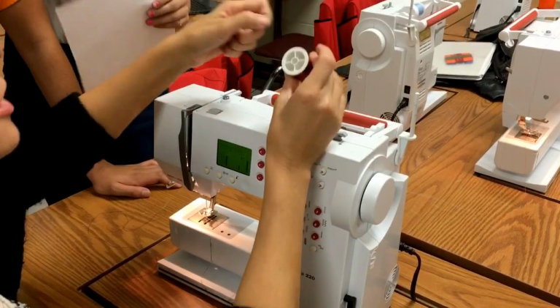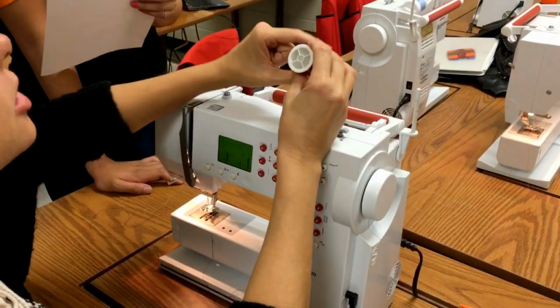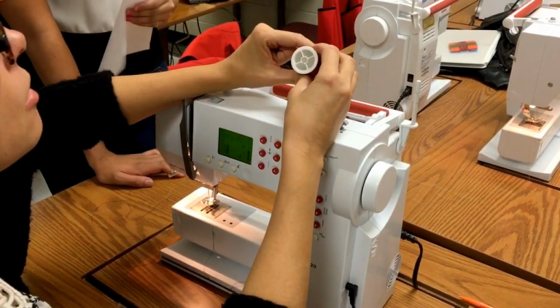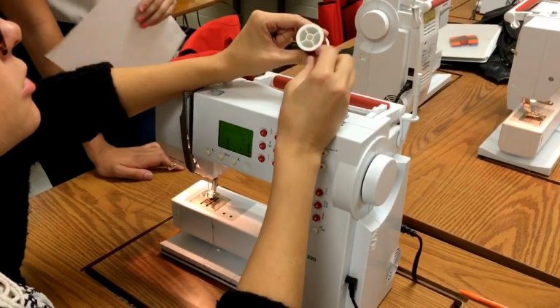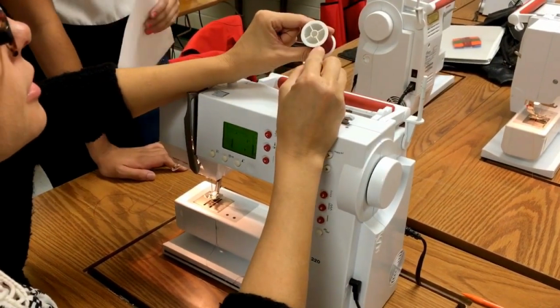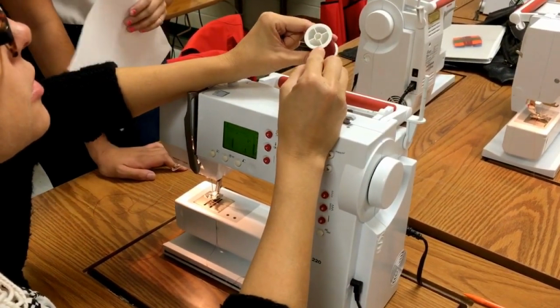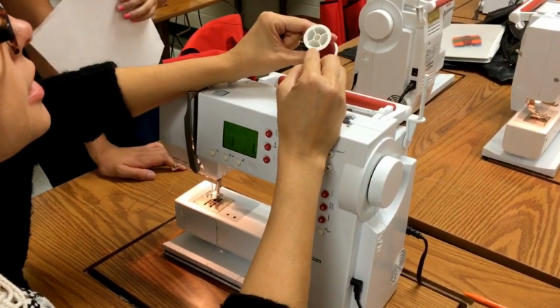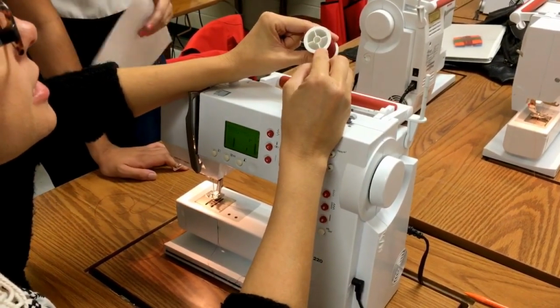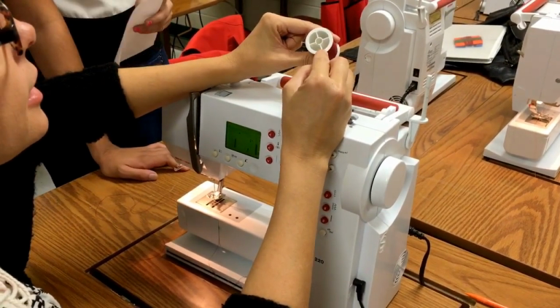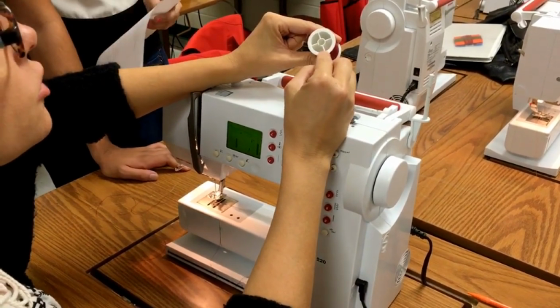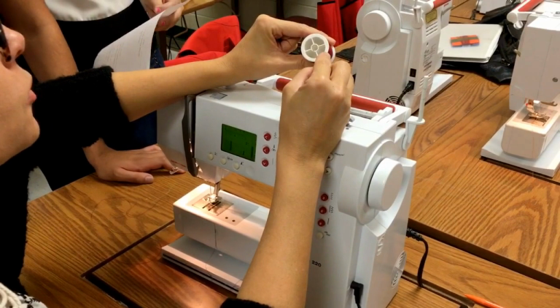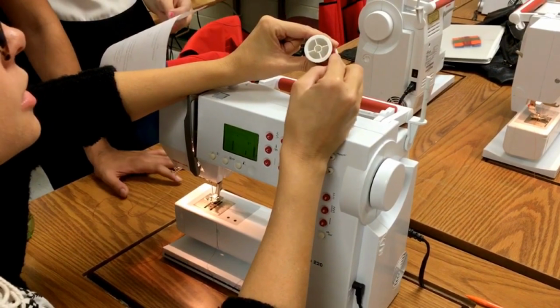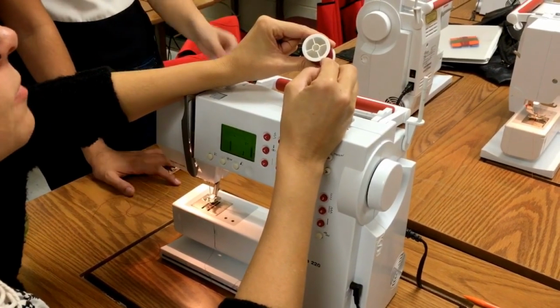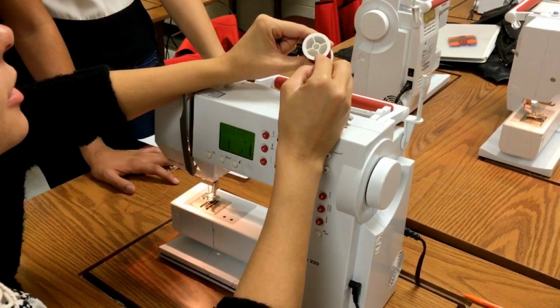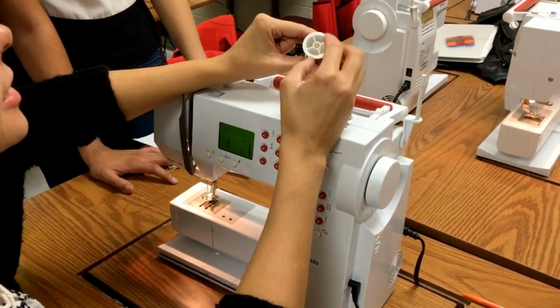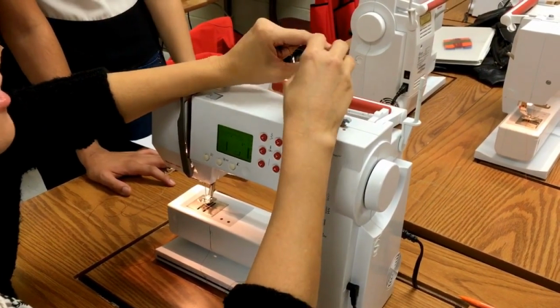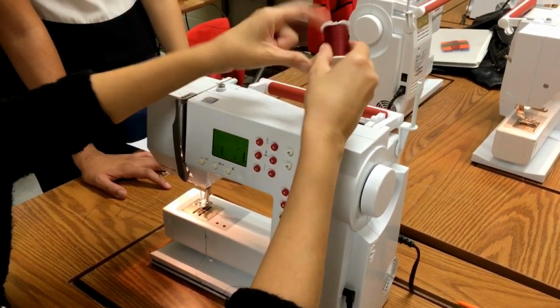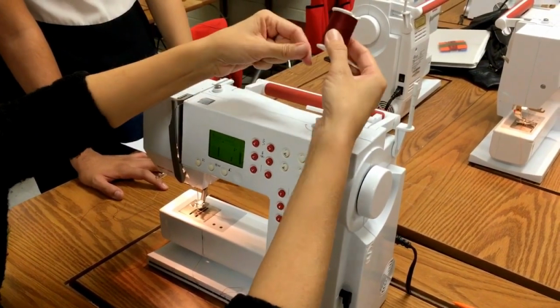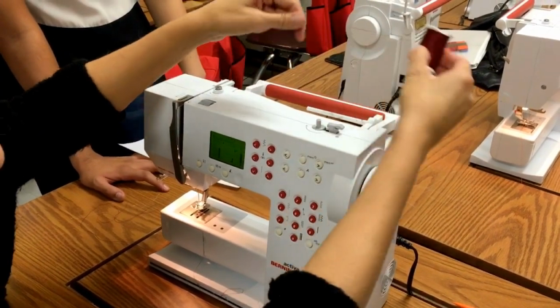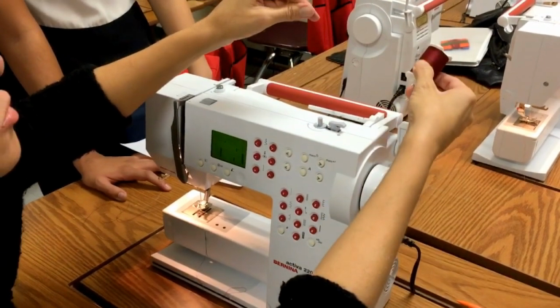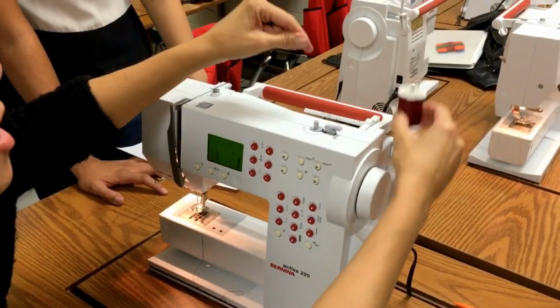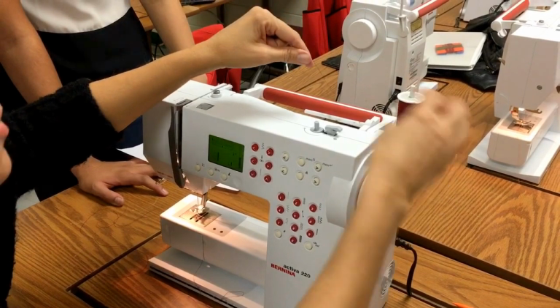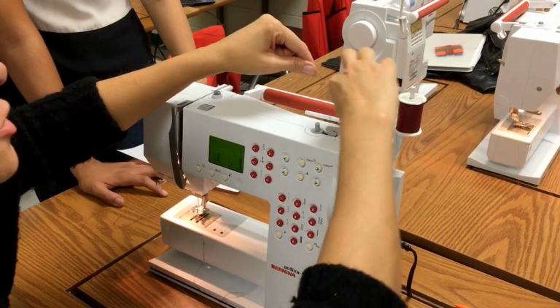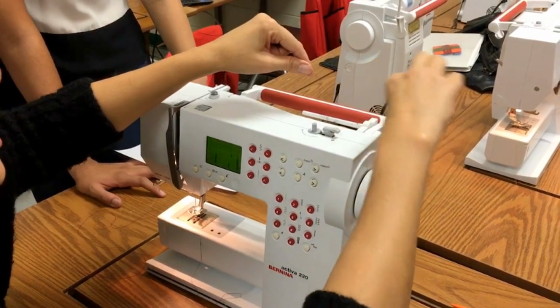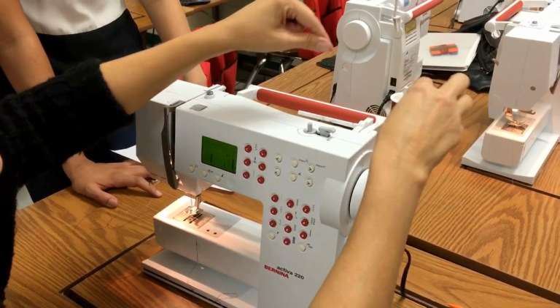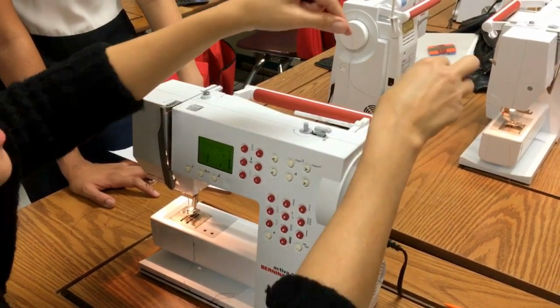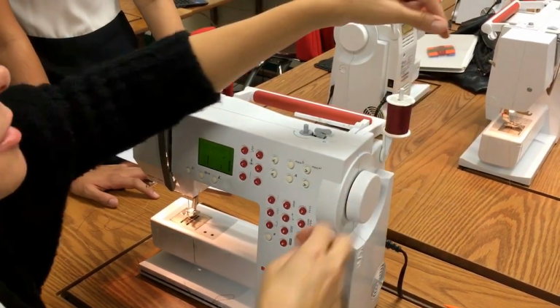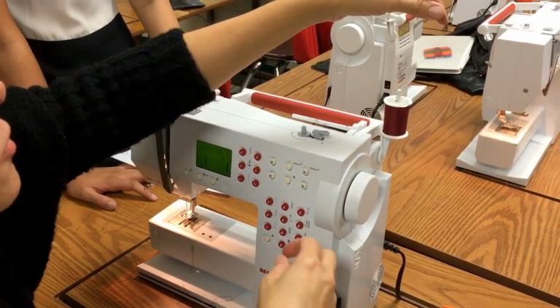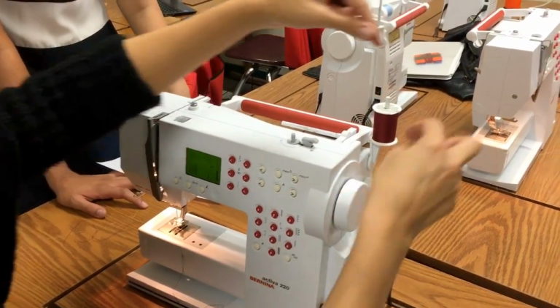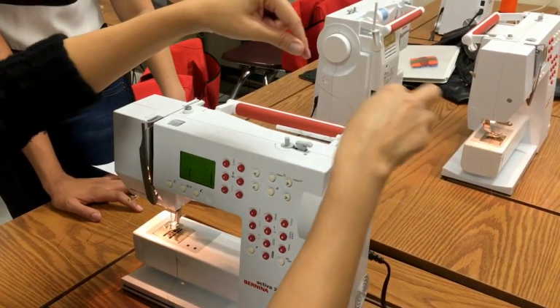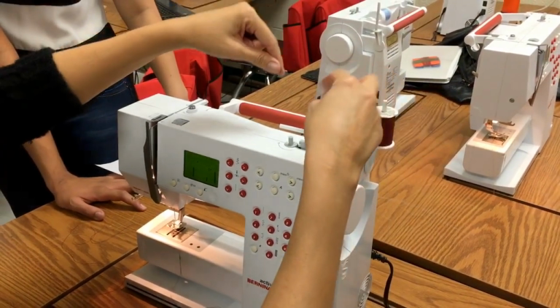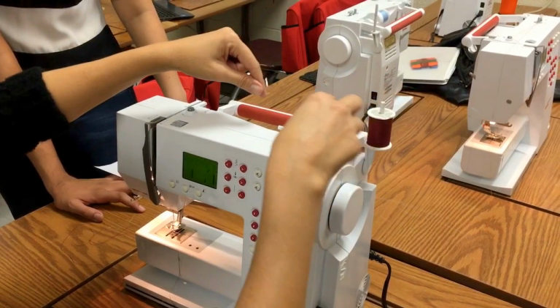When you're threading your machine, you want to always make sure that there's a little slit in your spool. You want to make sure that the slit that holds the thread in place is to the bottom or either to the back, because as the thread comes off, you don't want it to get caught around that slit.